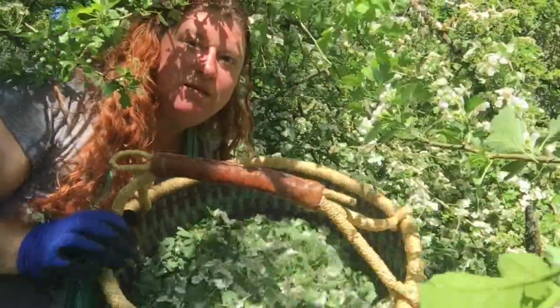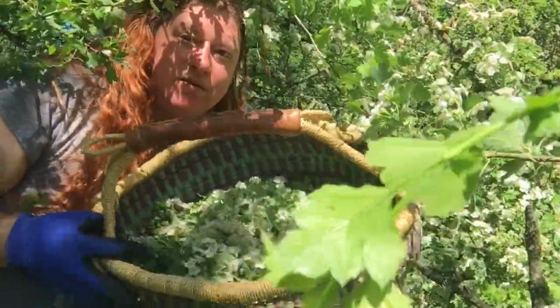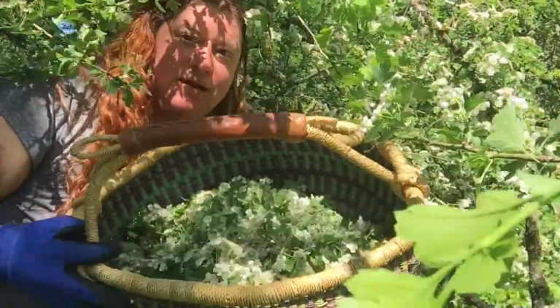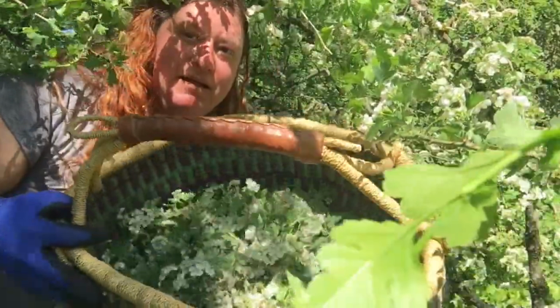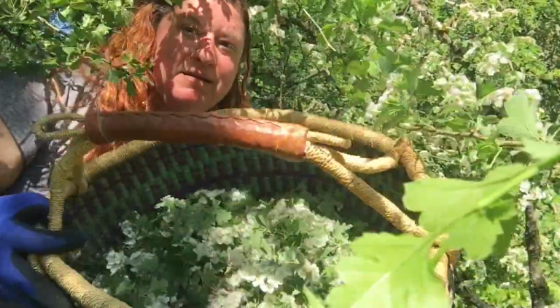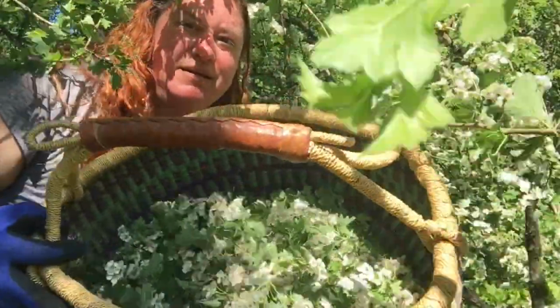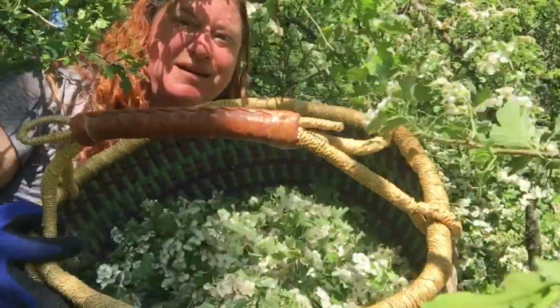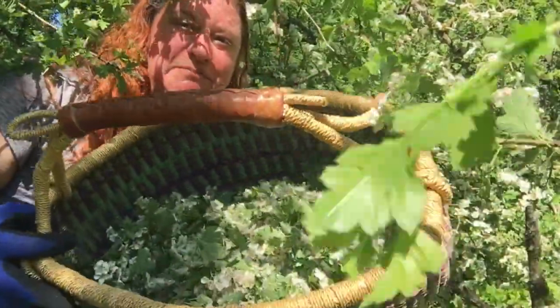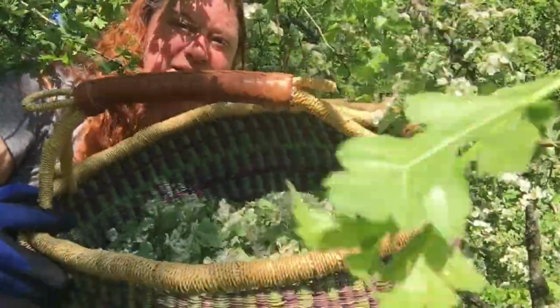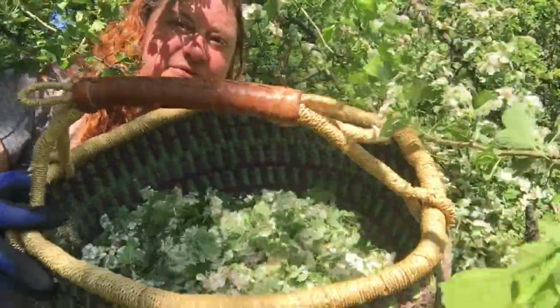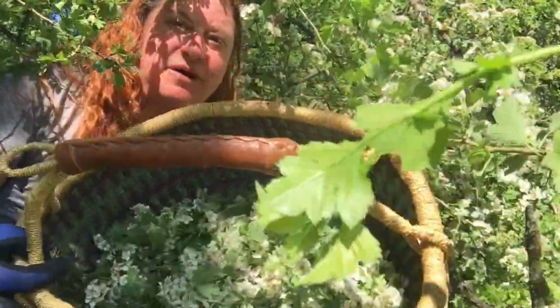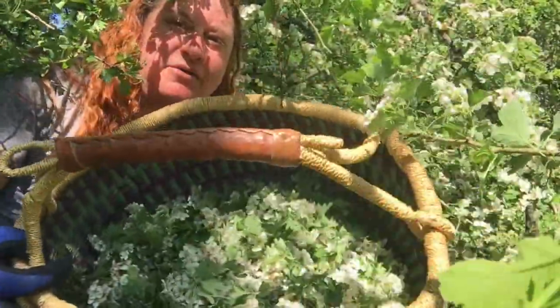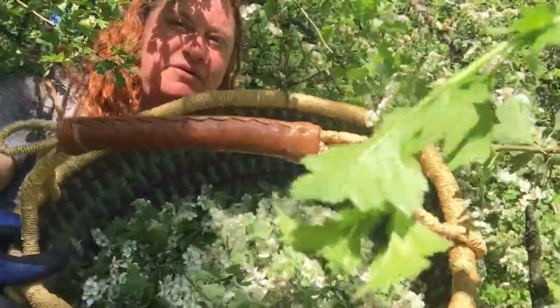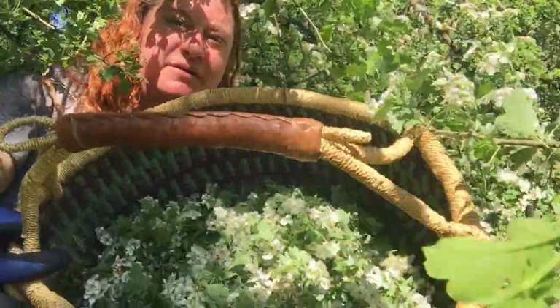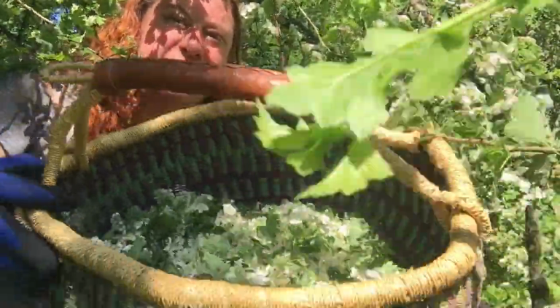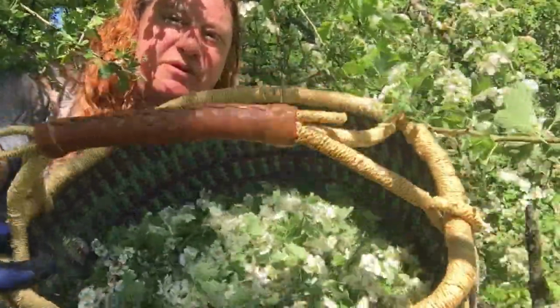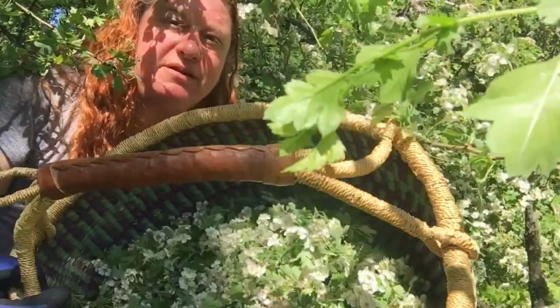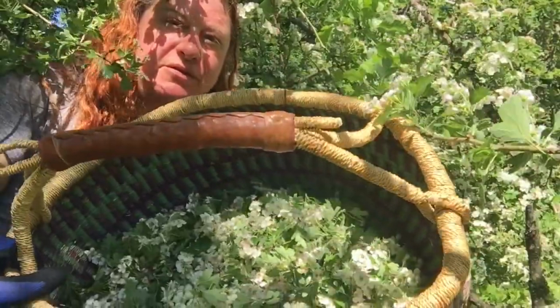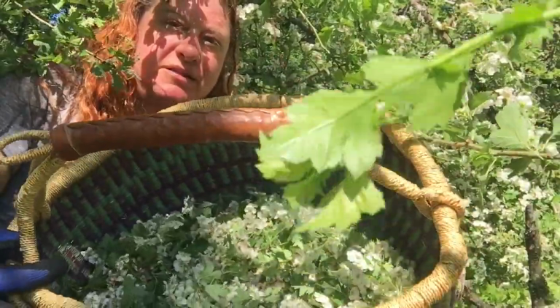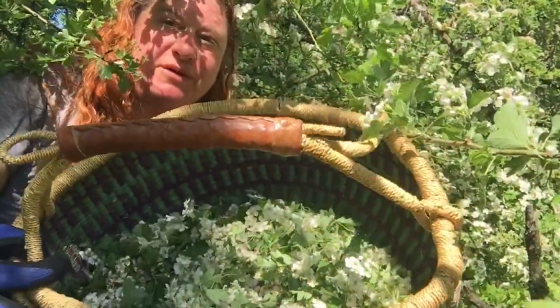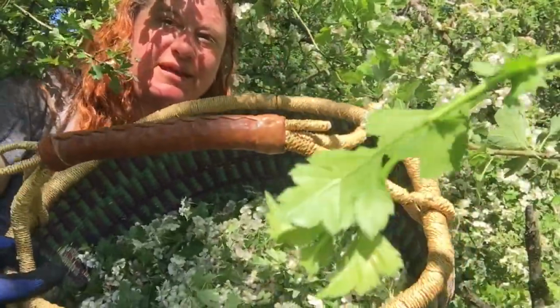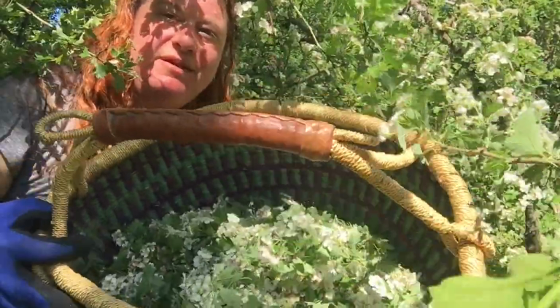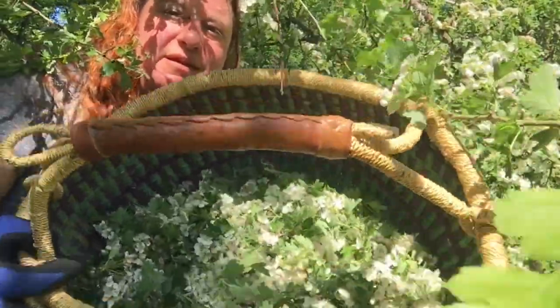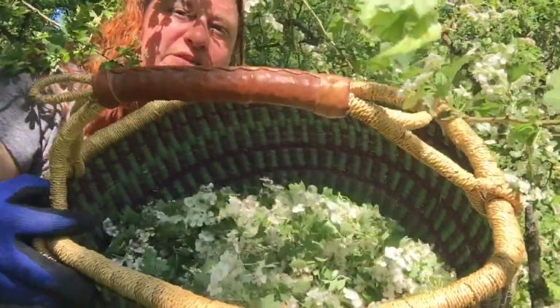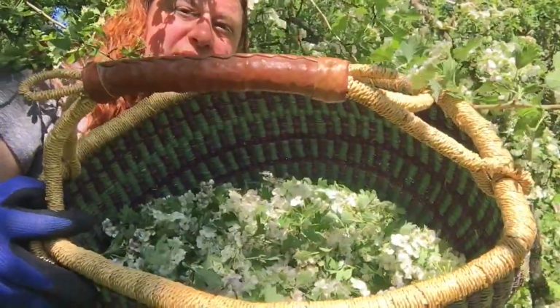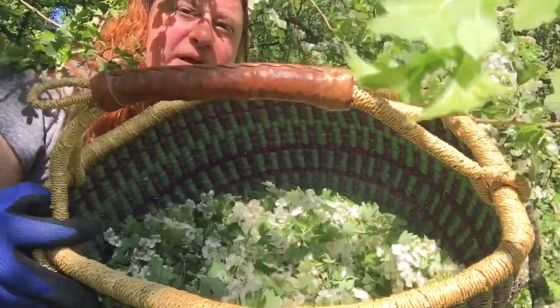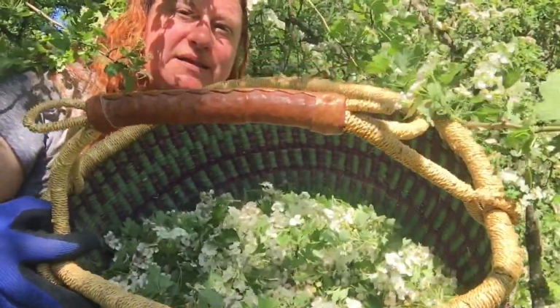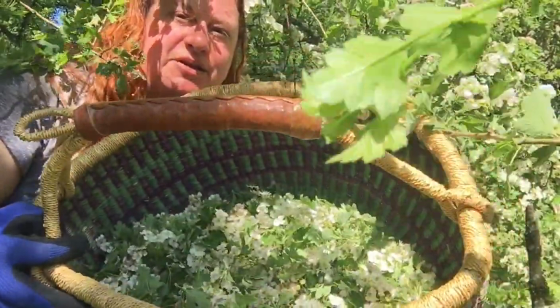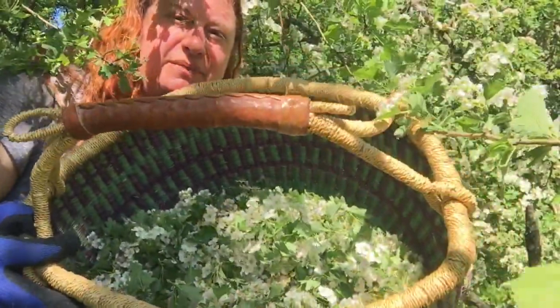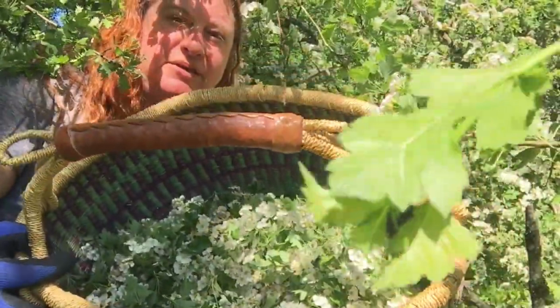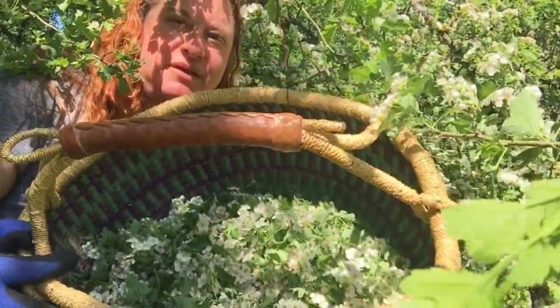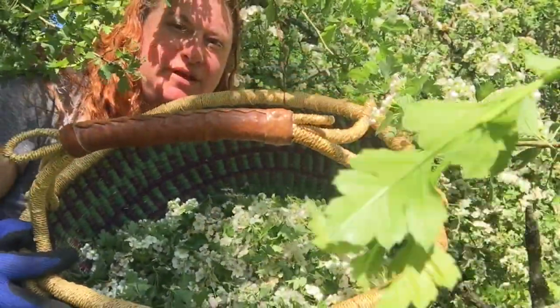Look at that — a nice basket full of hawthorn flower and early spring leaf, and that's what we're going to take back to the kitchen and make into a tincture now.